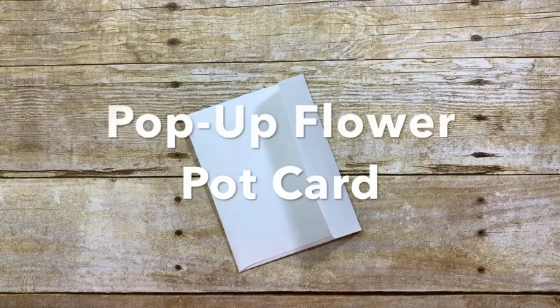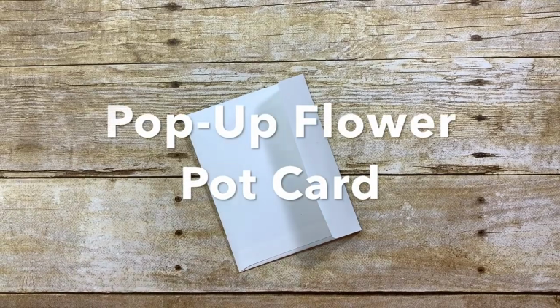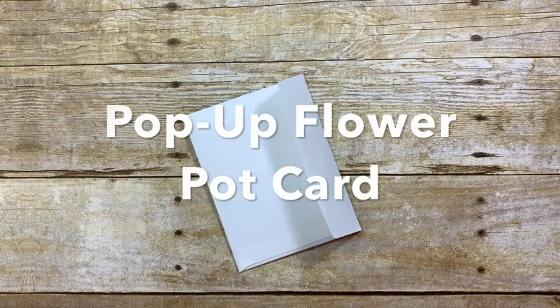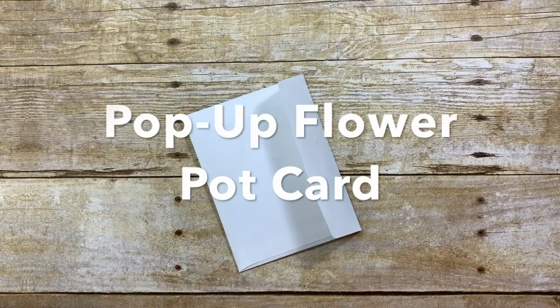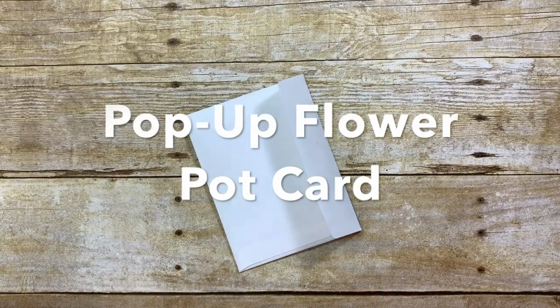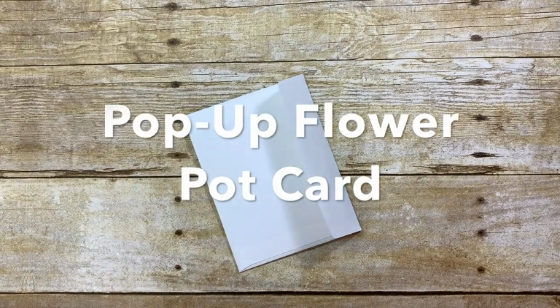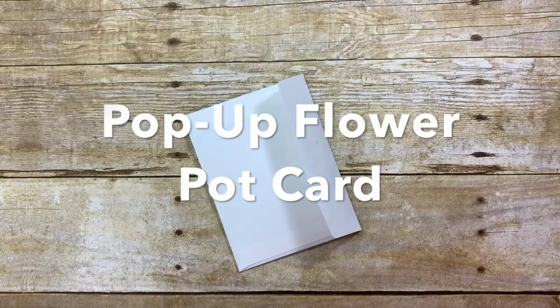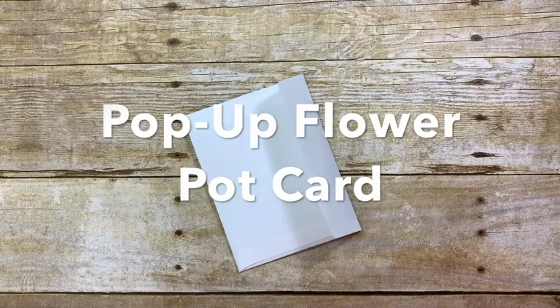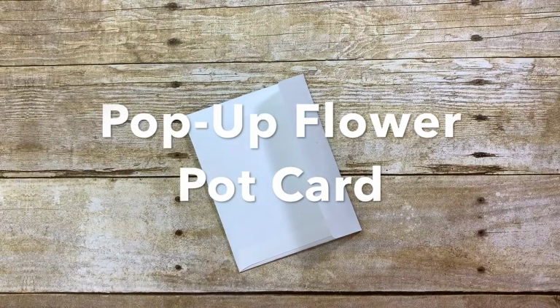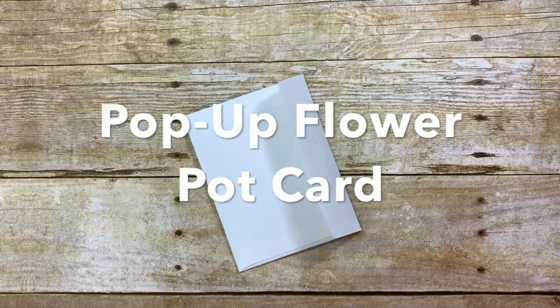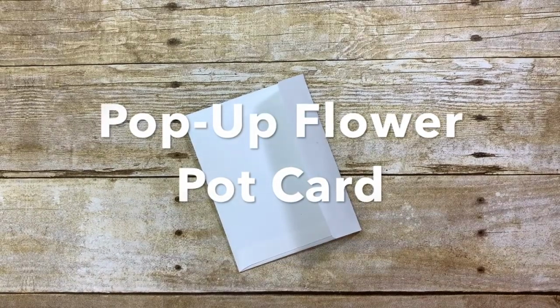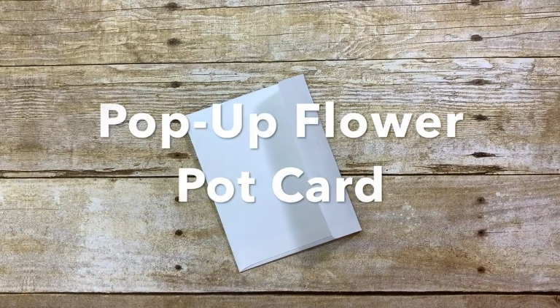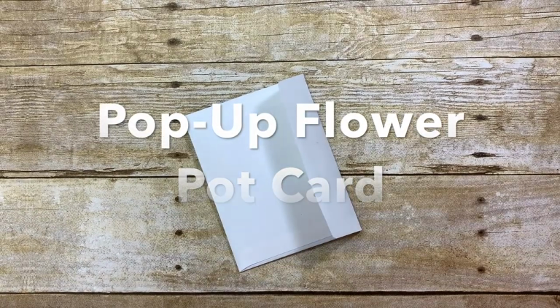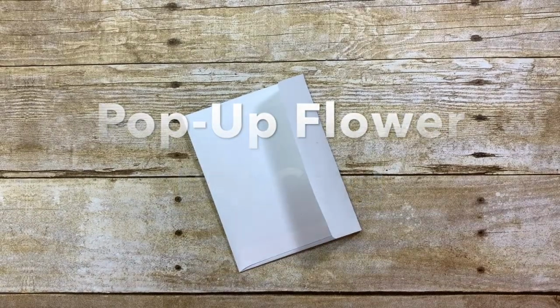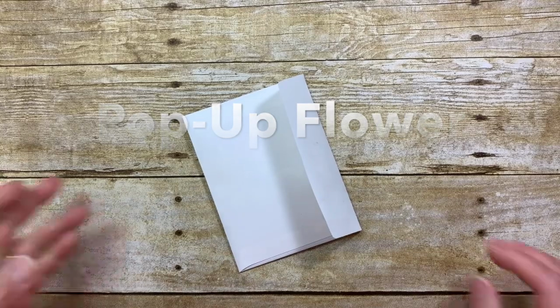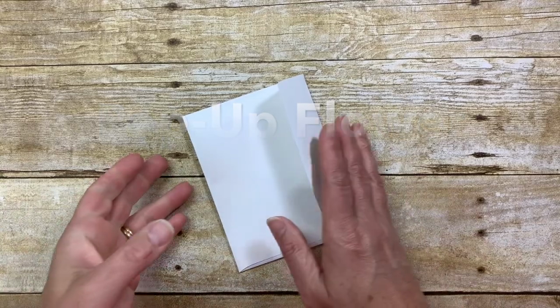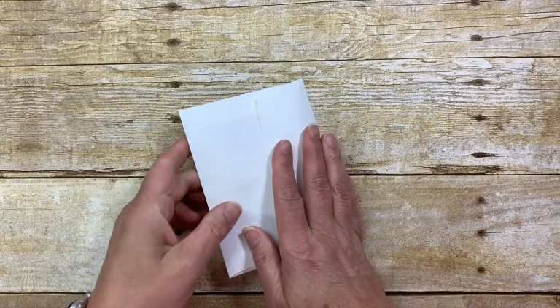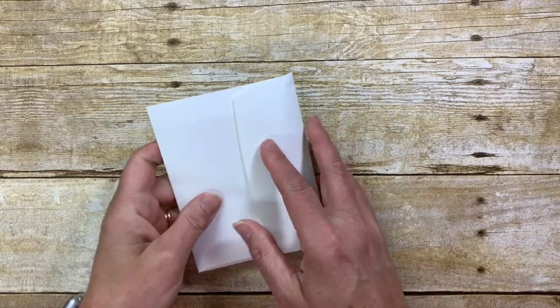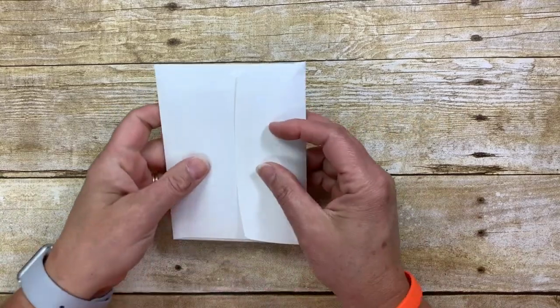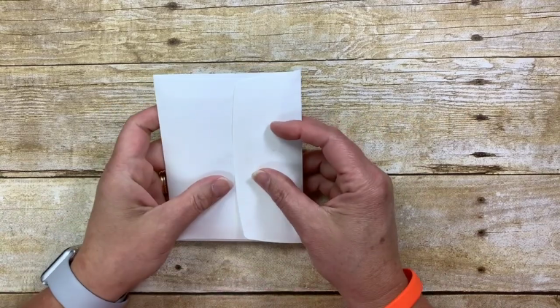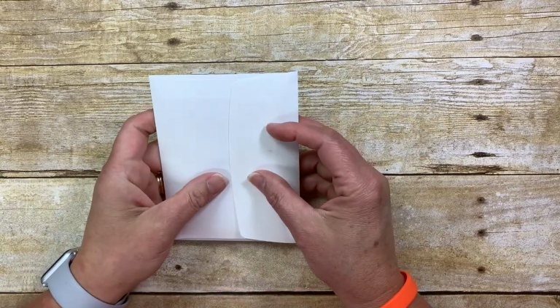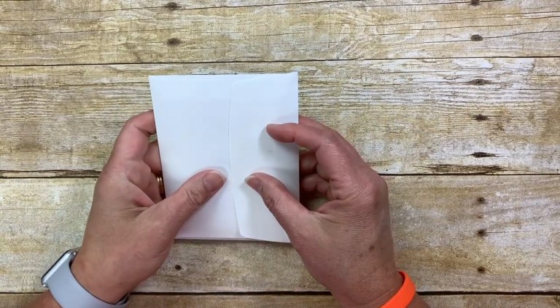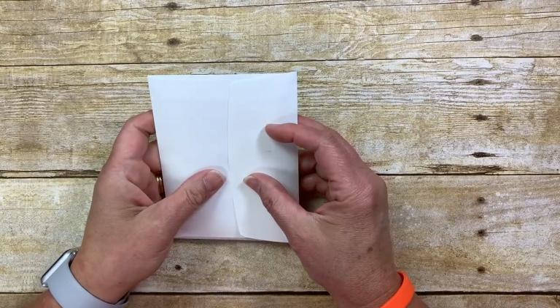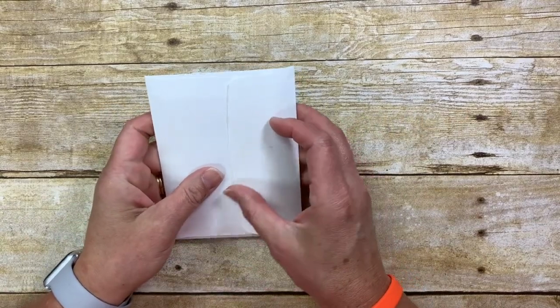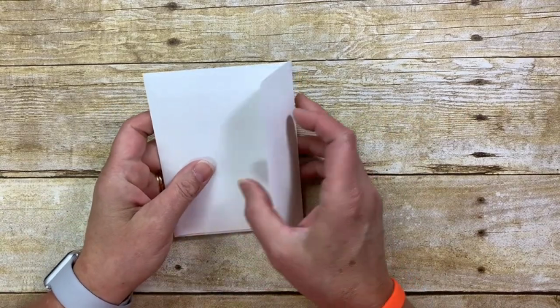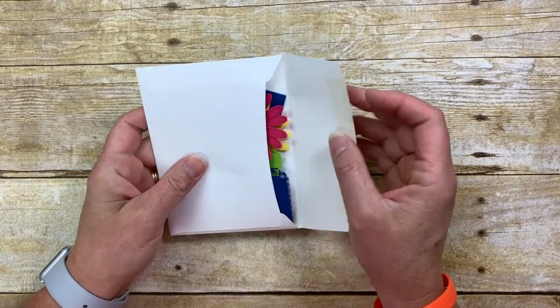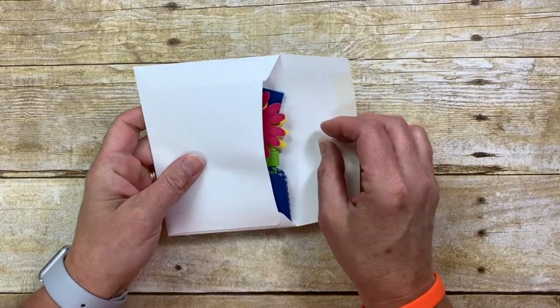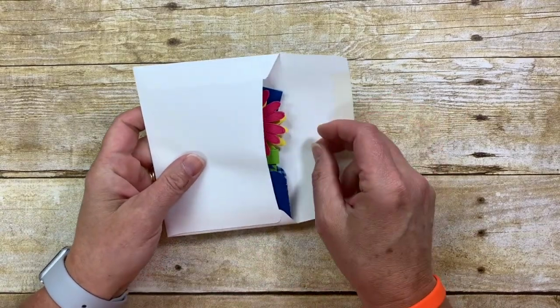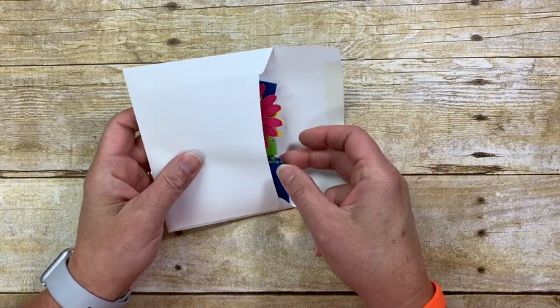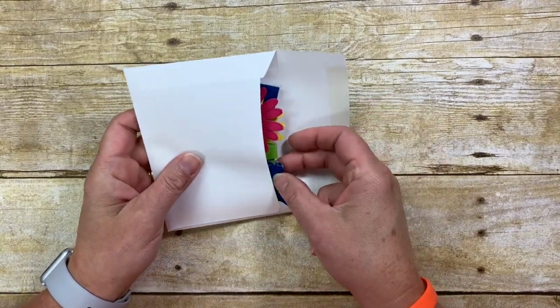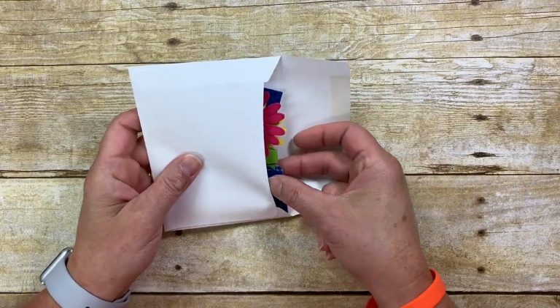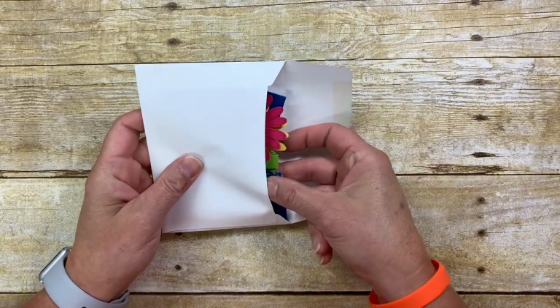Hi Stampin' friends! It's Chris Logar from BuckeyeInklings.com and today I'm going to show you how to make this pop-up flower pot card.